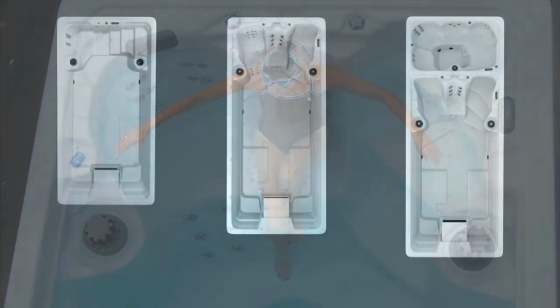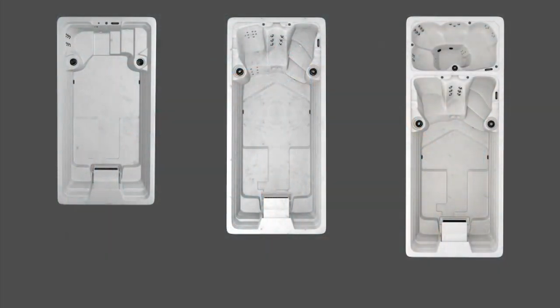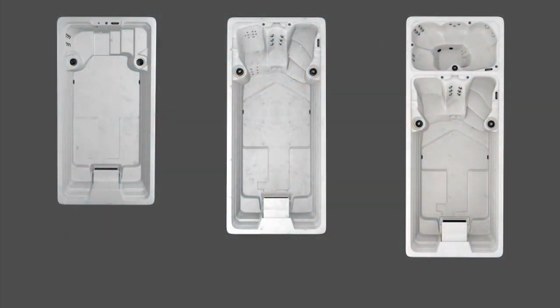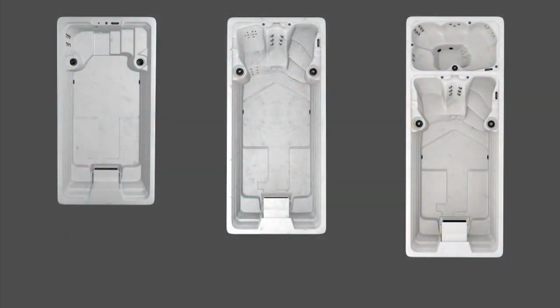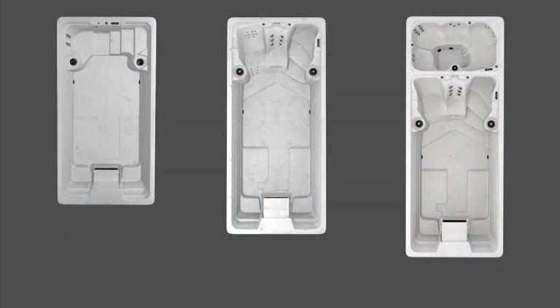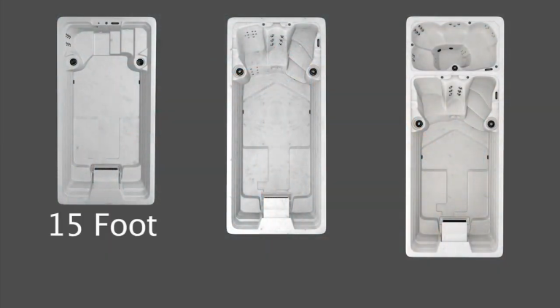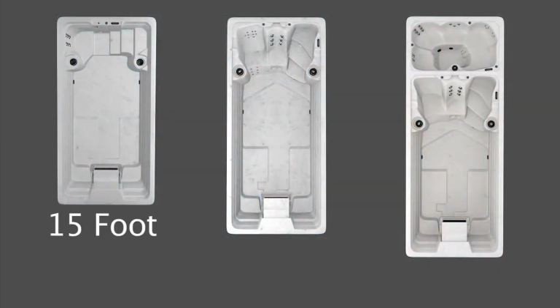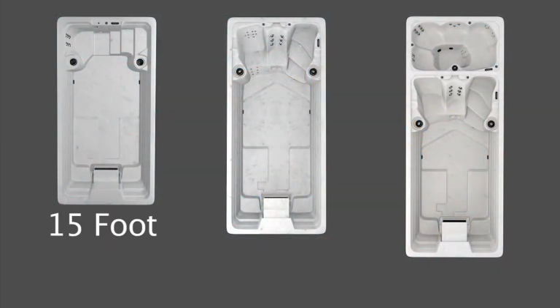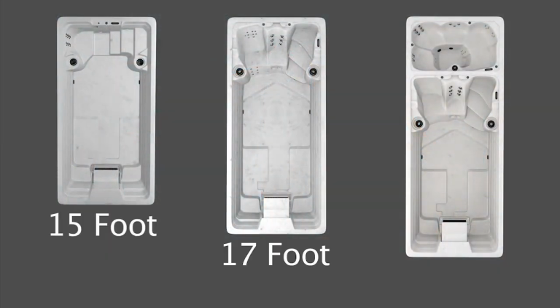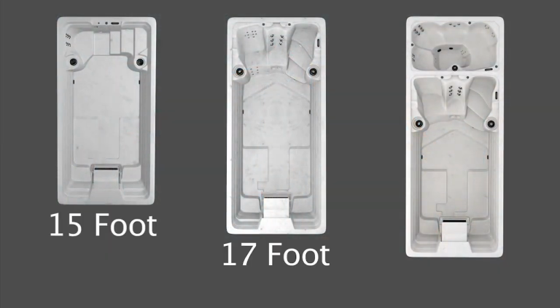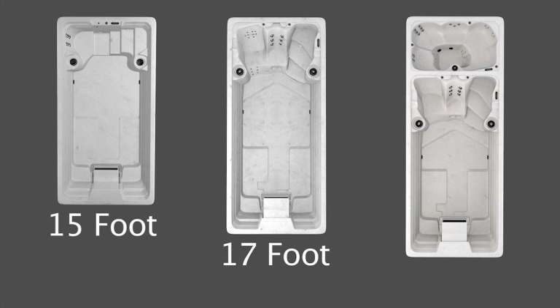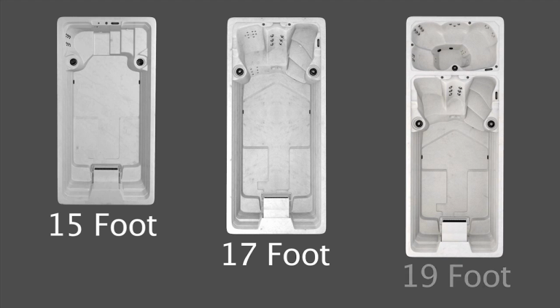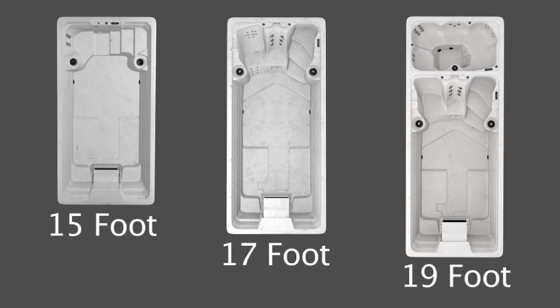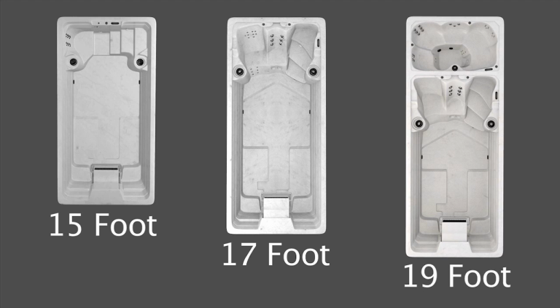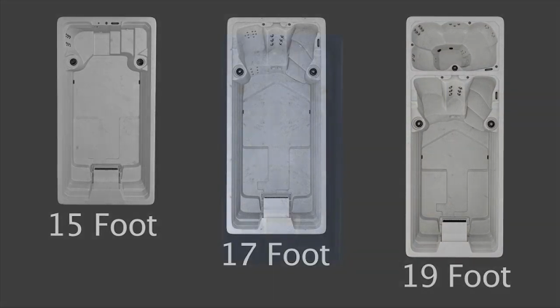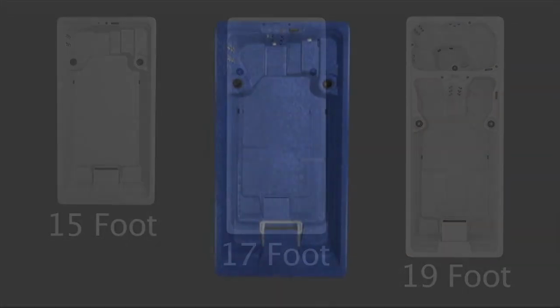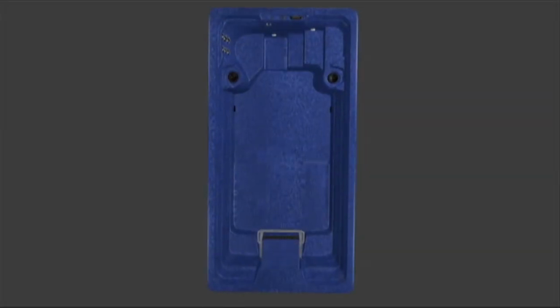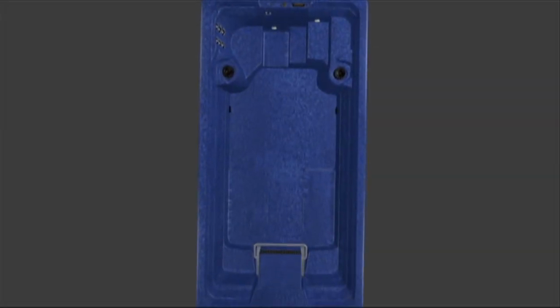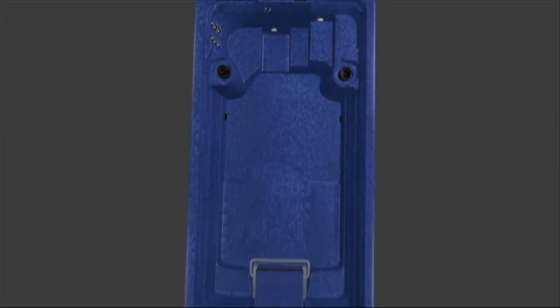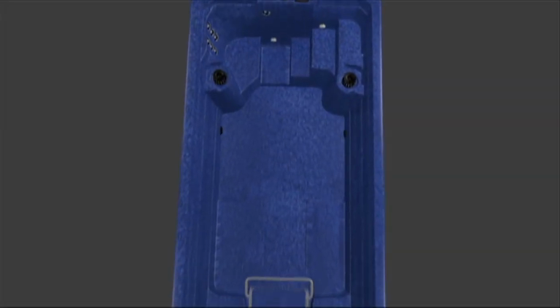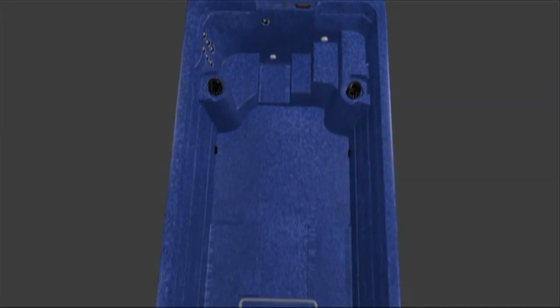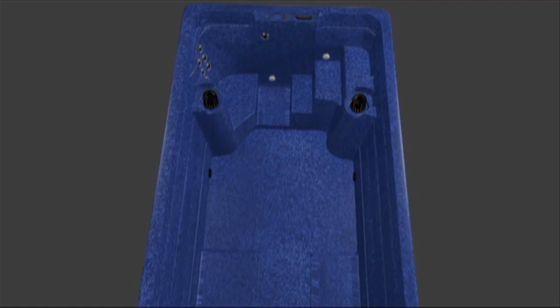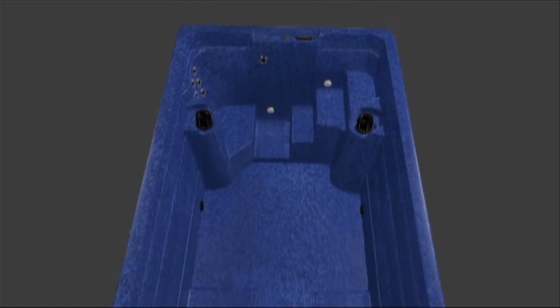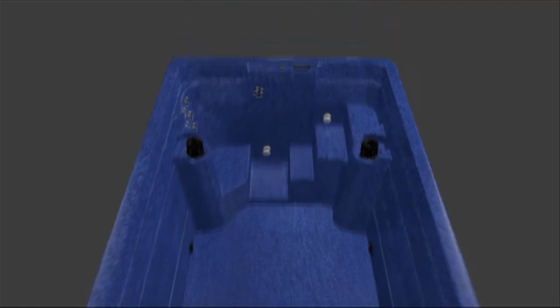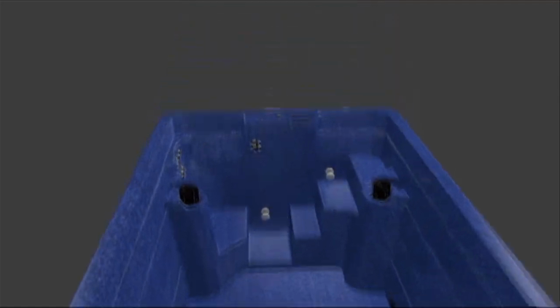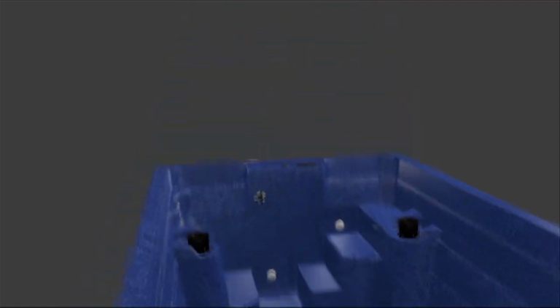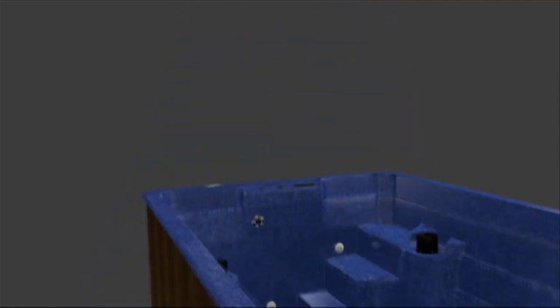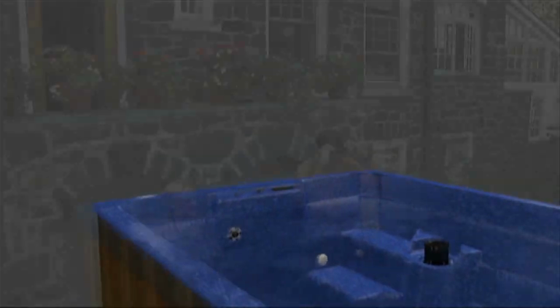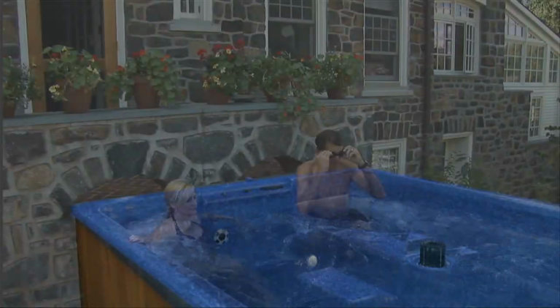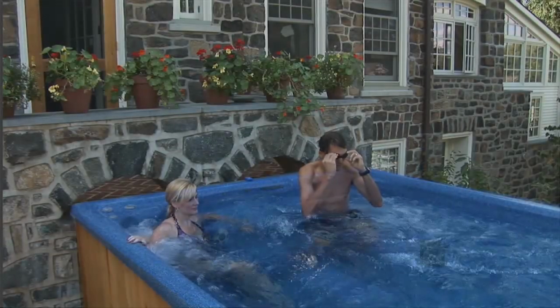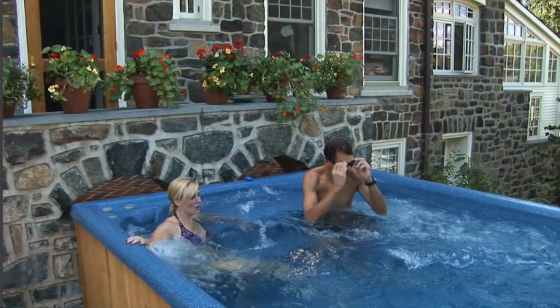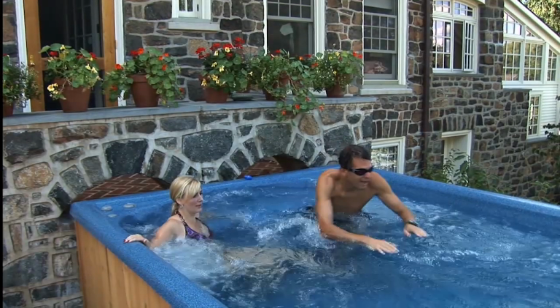Our spa series includes a 15, a 17, and a 19-foot model. Our 15-foot model offers a compact, durable alternative to the backyard pool. Plug-and-play simplicity makes it easy to swim at home.